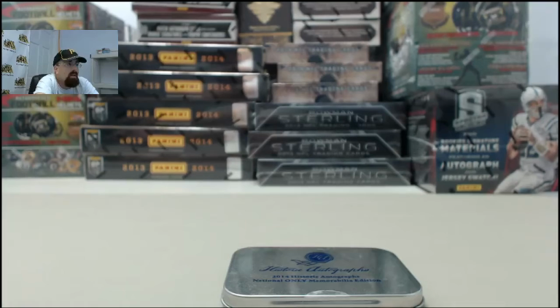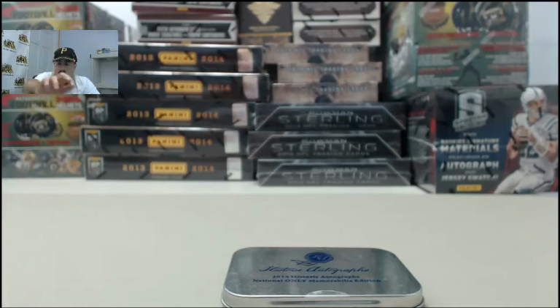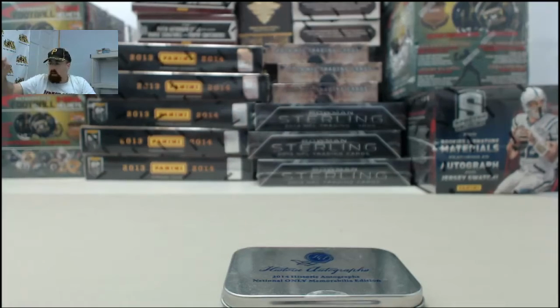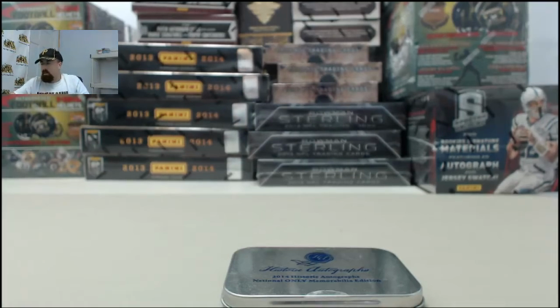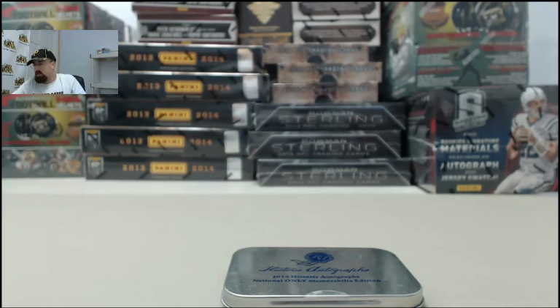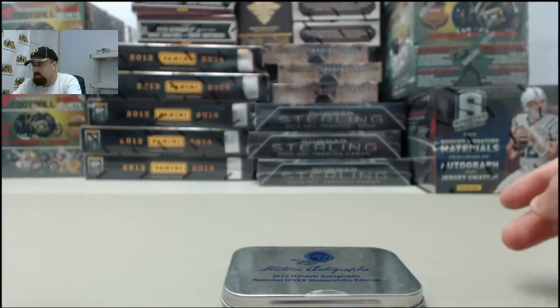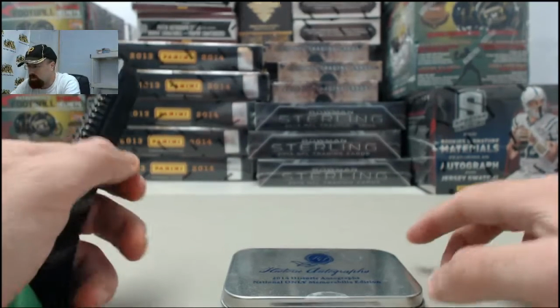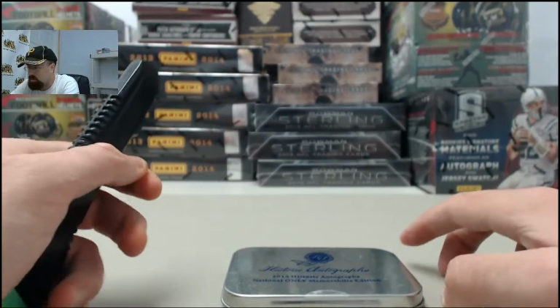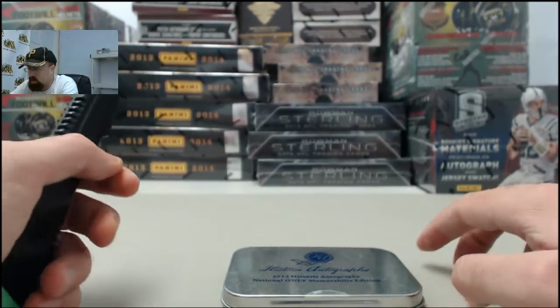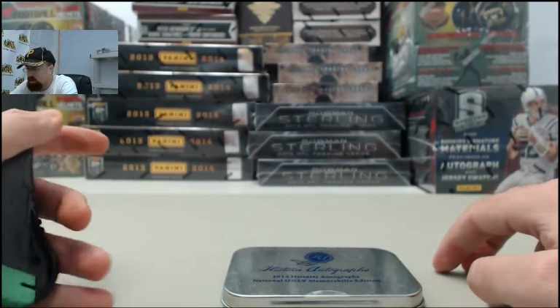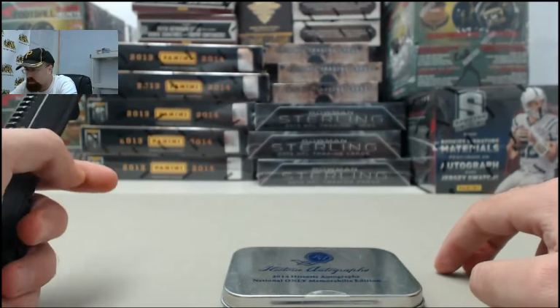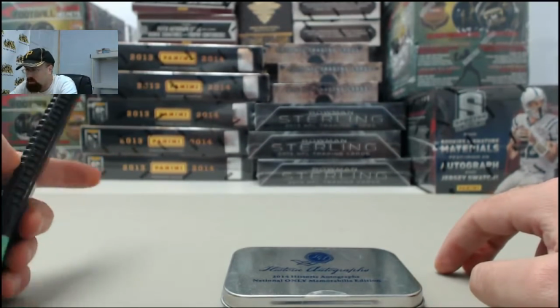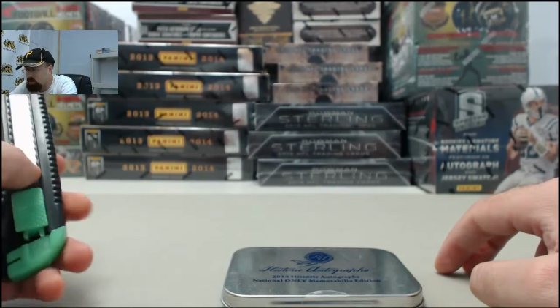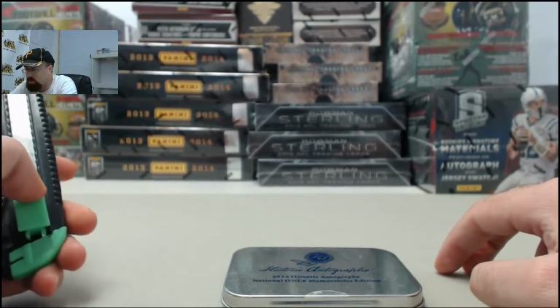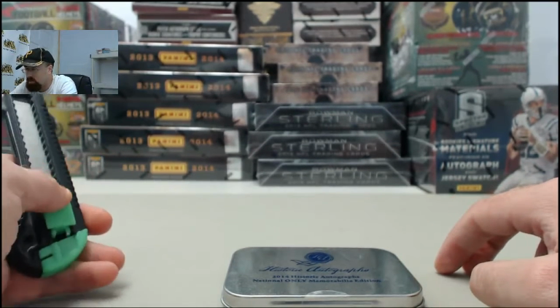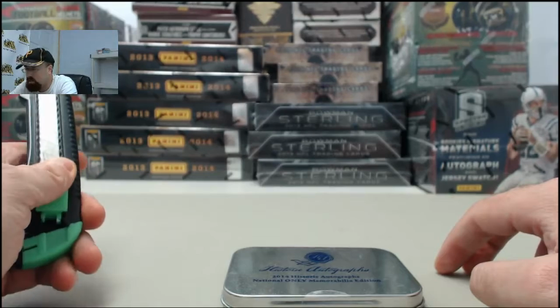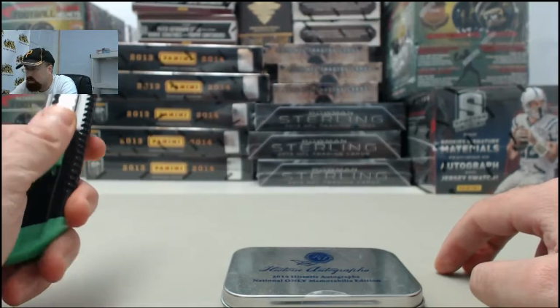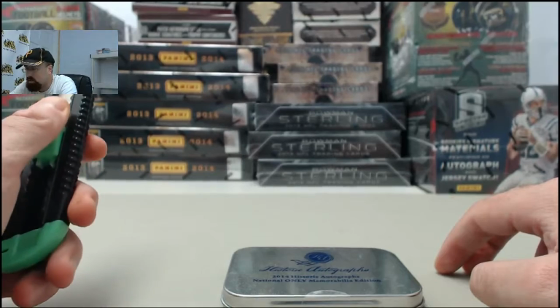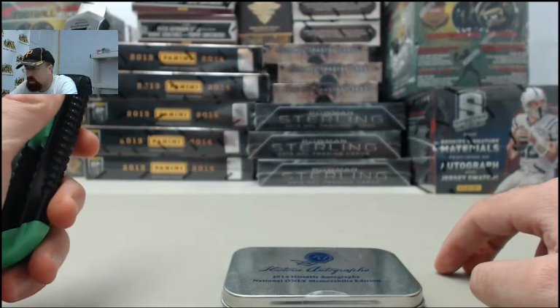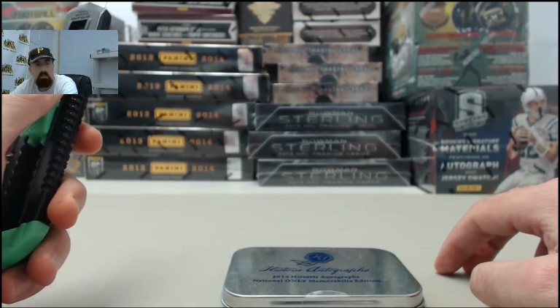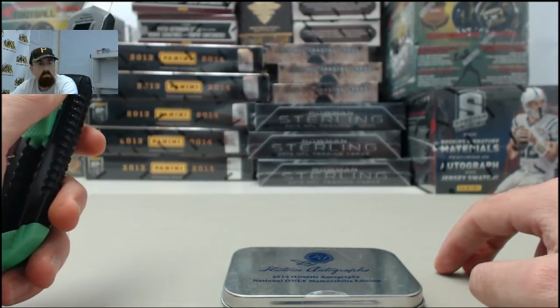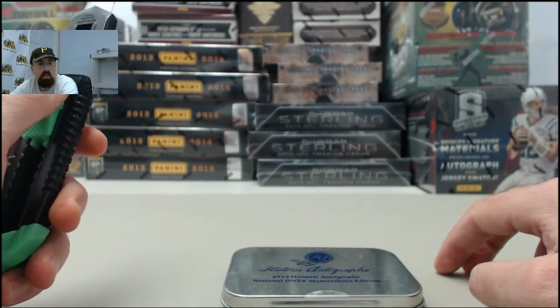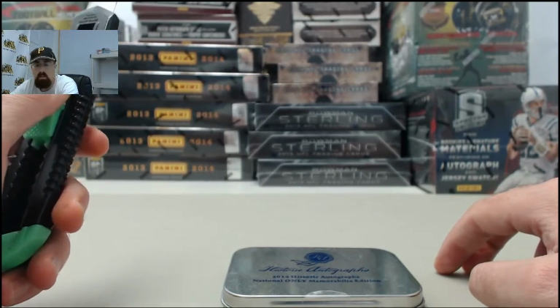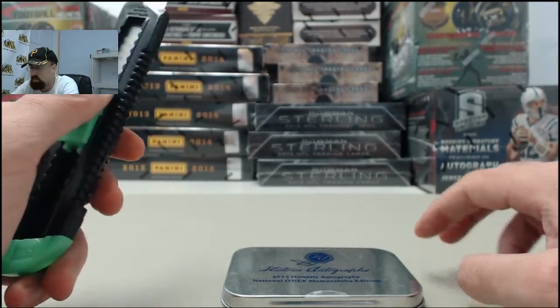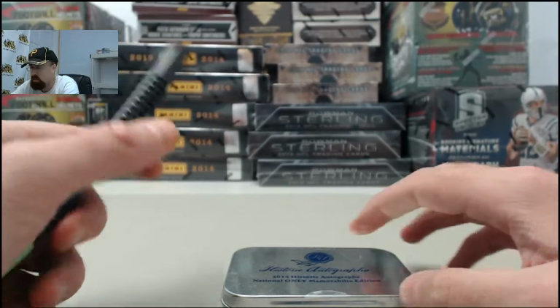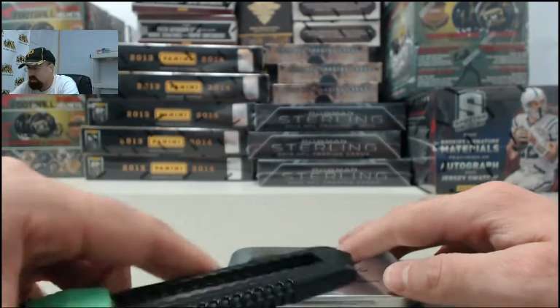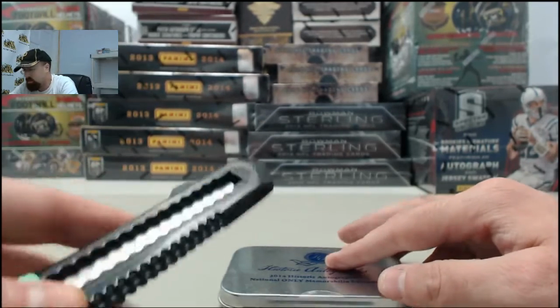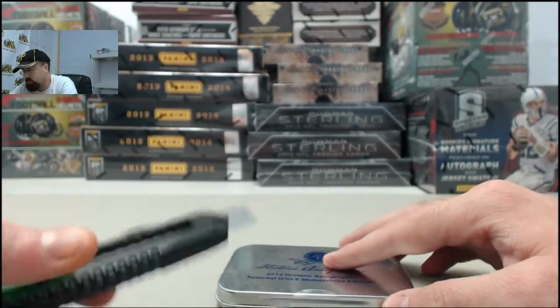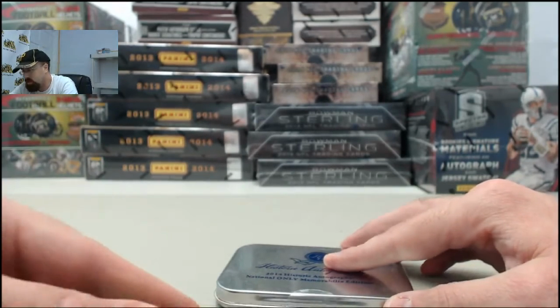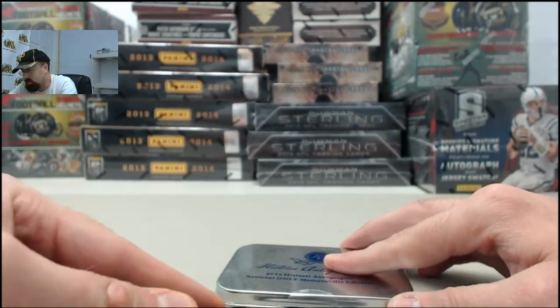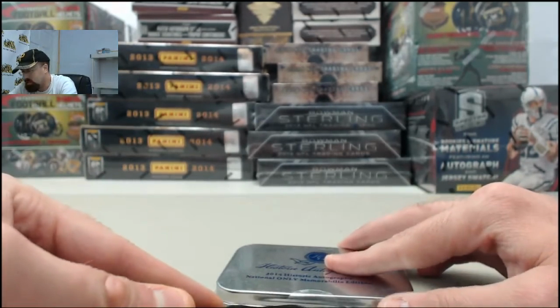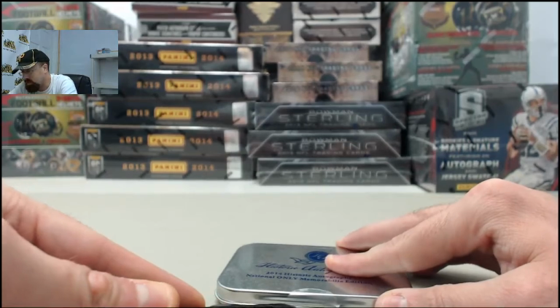Alright, and here we go for Cheryl. This is going to be Historic Autographs, 2014 Historic Autographs National Memorabilia Edition tin. Cheryl, good luck, and let's get to breaking.